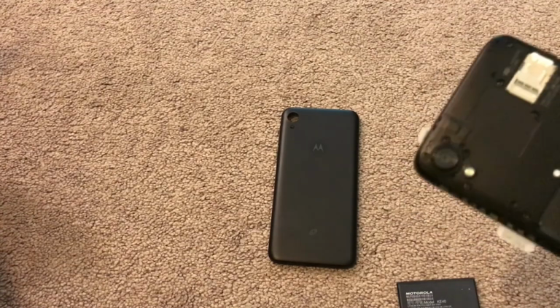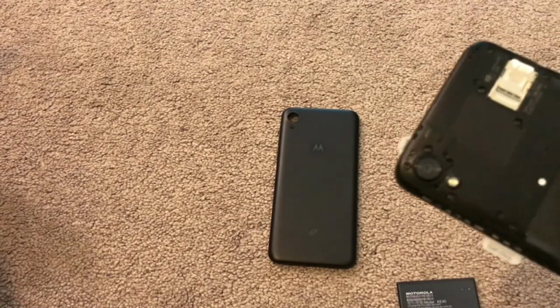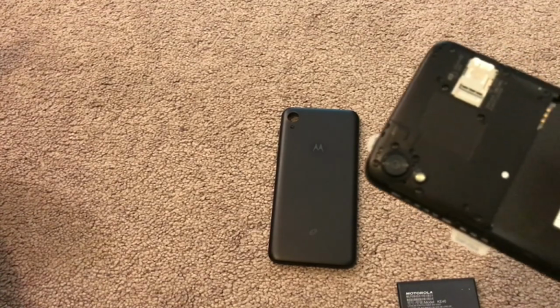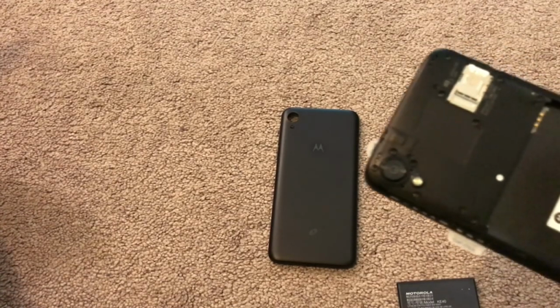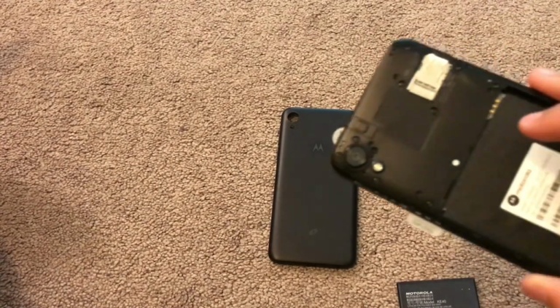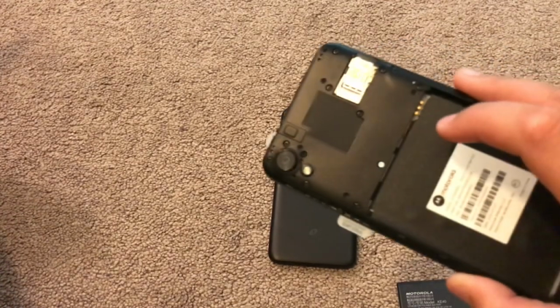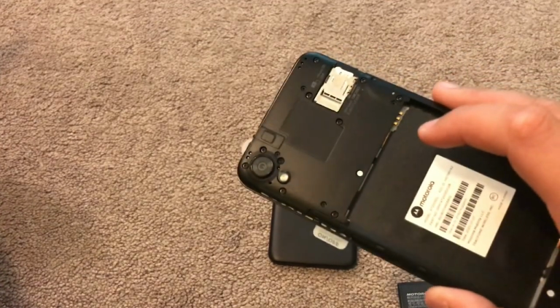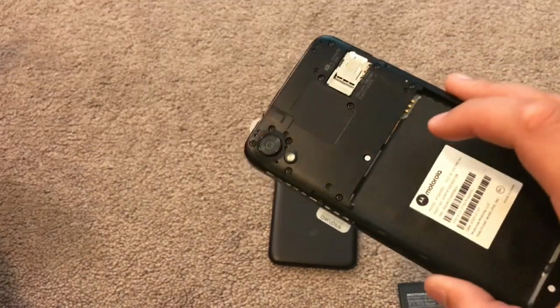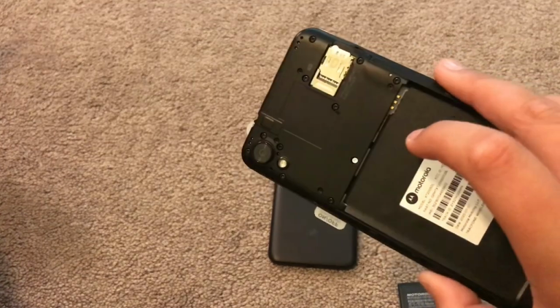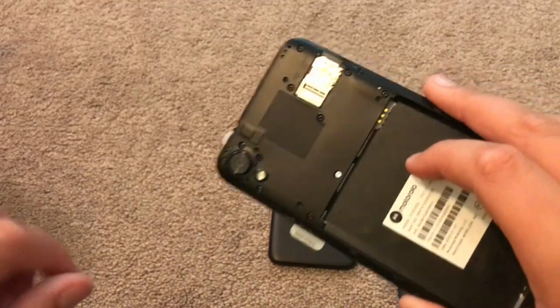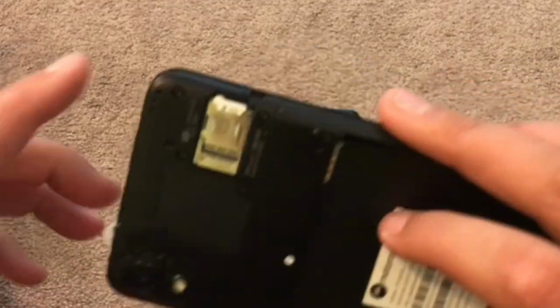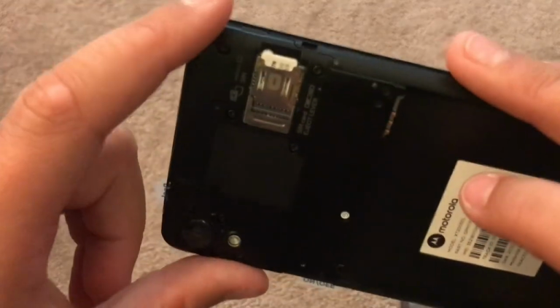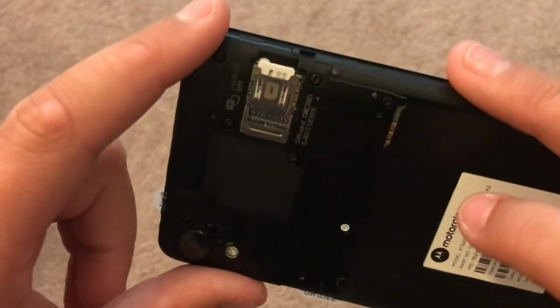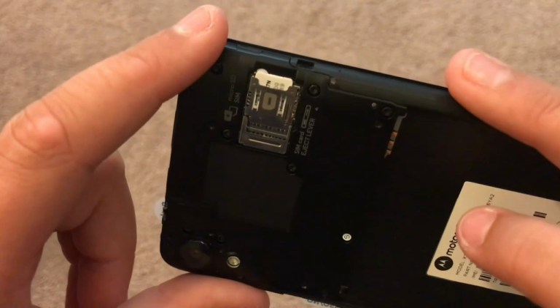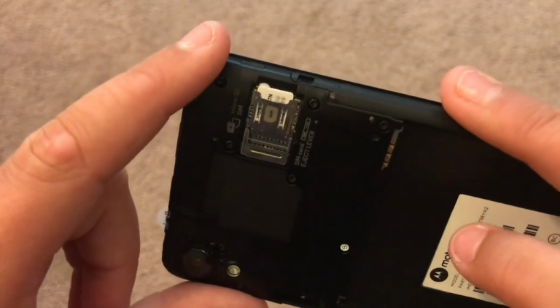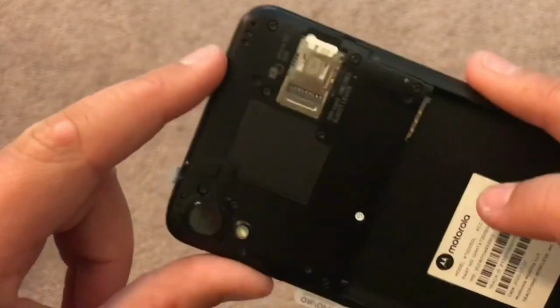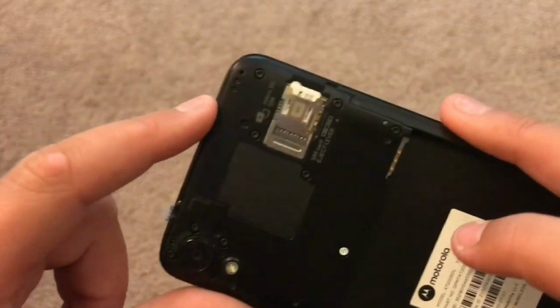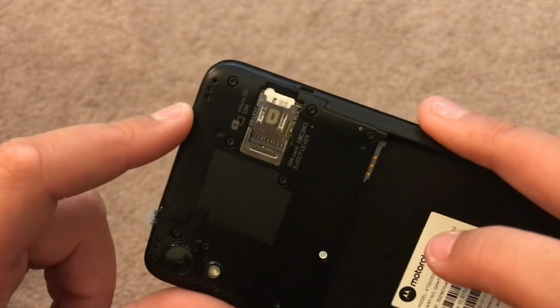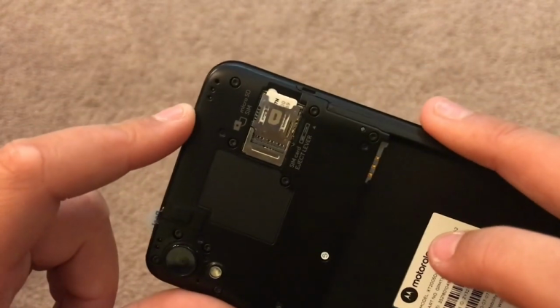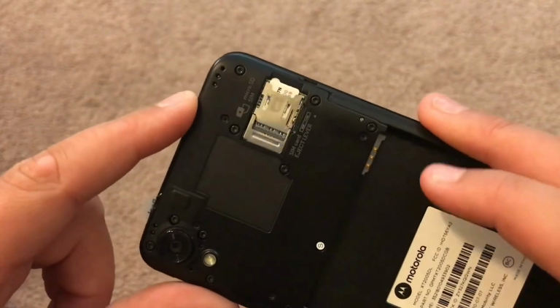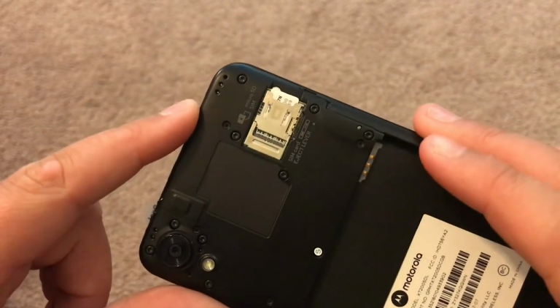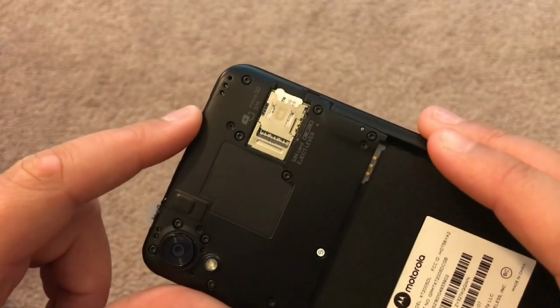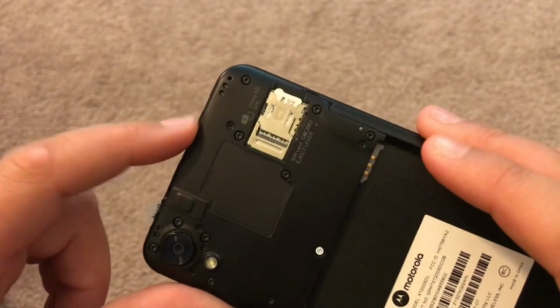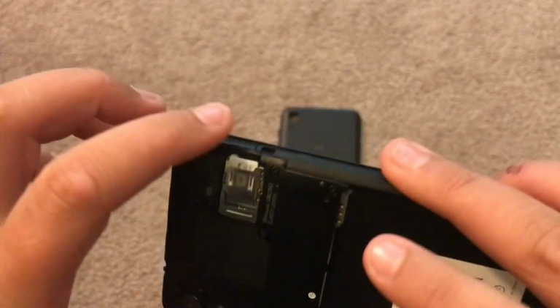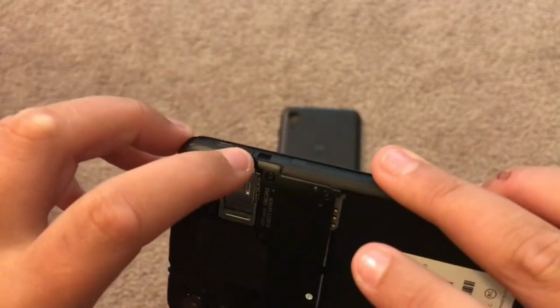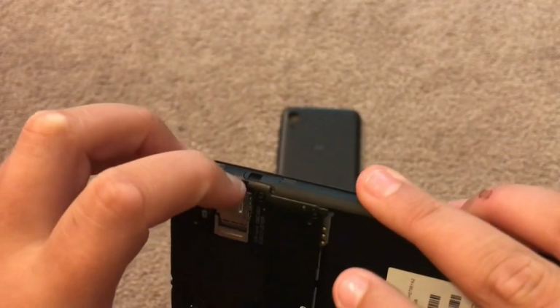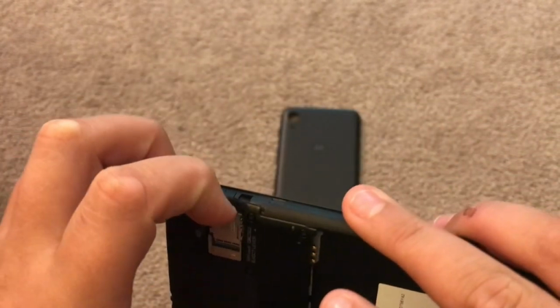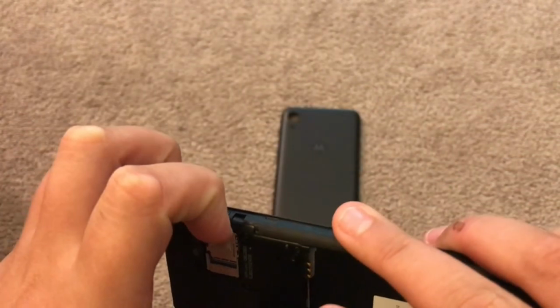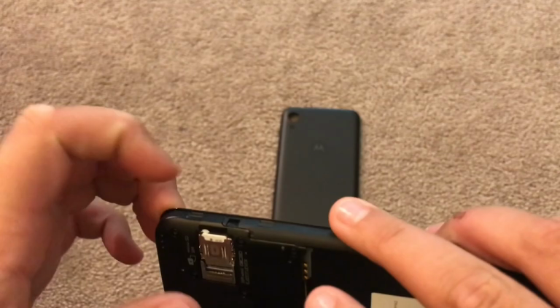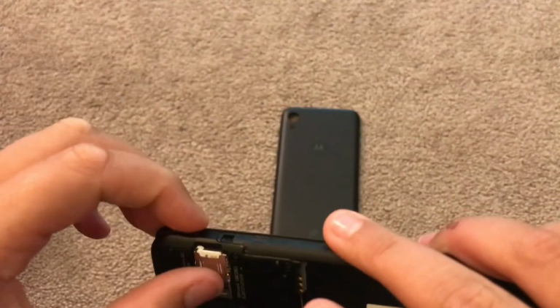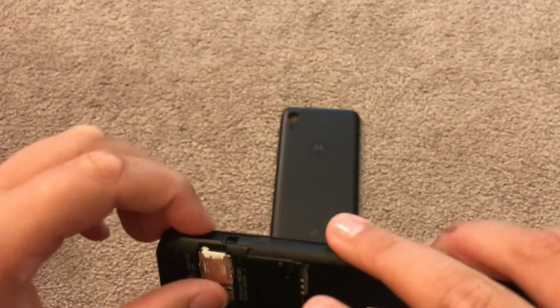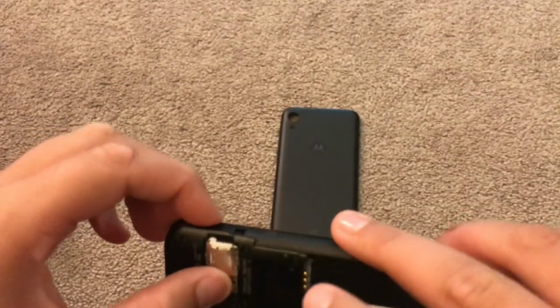So first let's just peel this camera film off here. That's a nice 13 megapixel camera. Where's the SIM card slot? Oh, there we go. Nice. And this also has expandable memory up to 256 gigs.